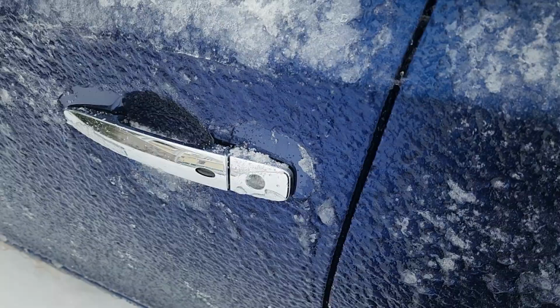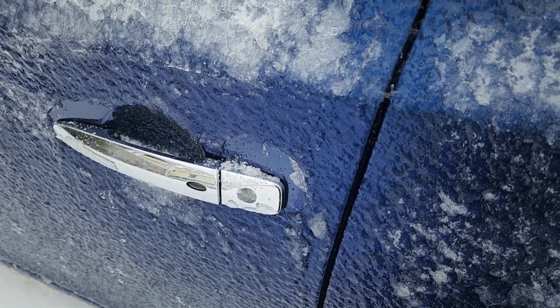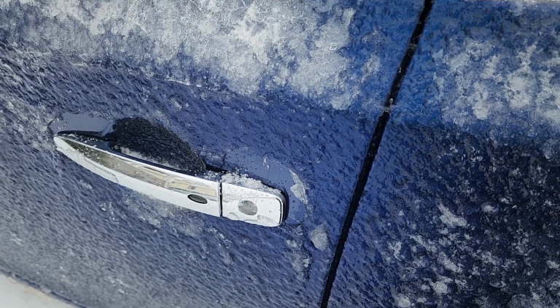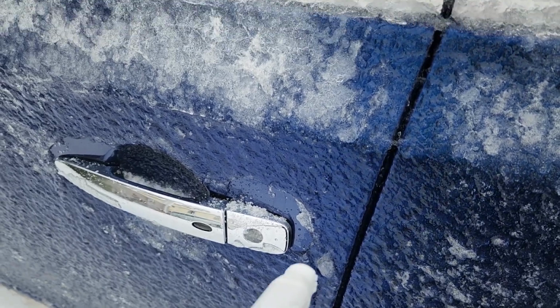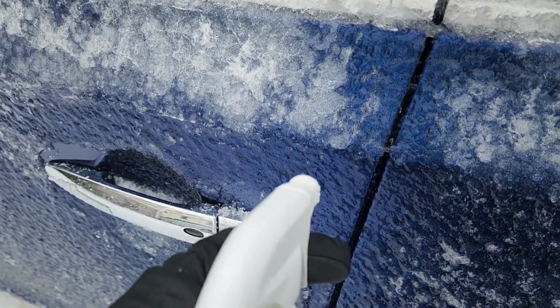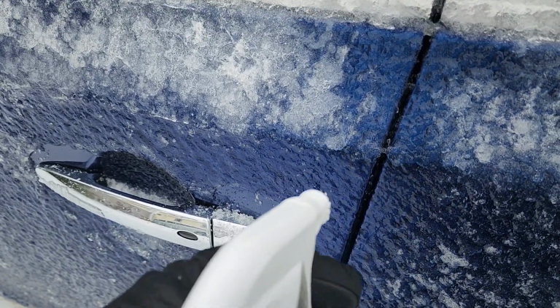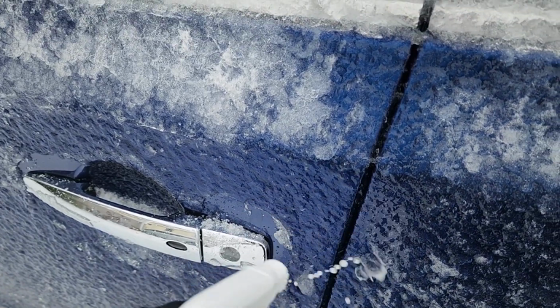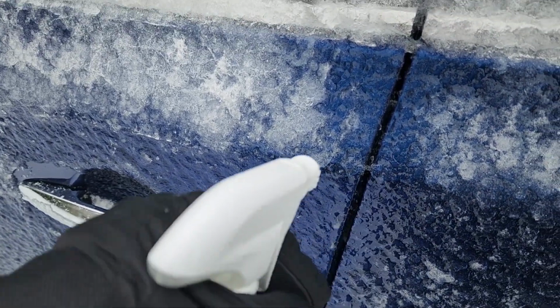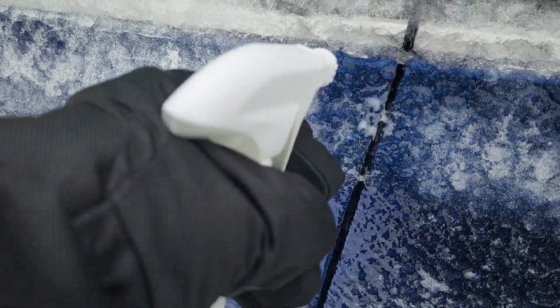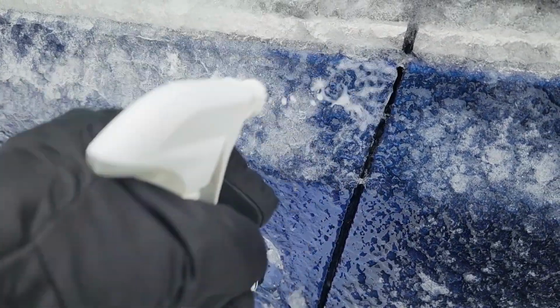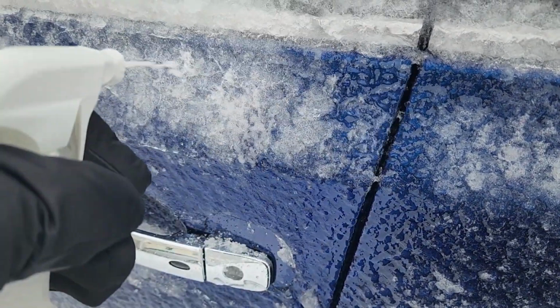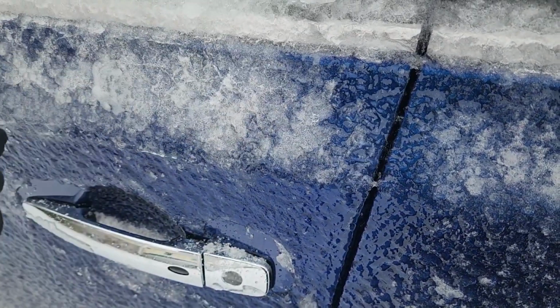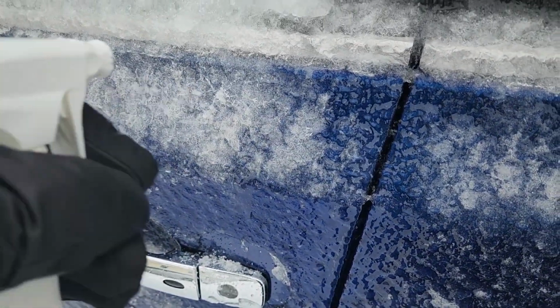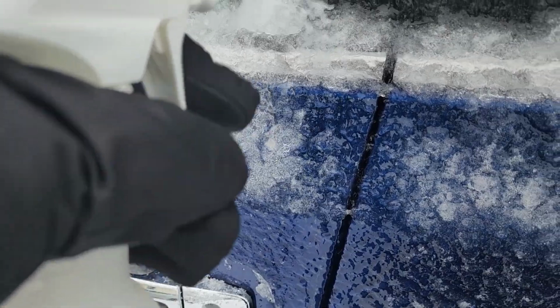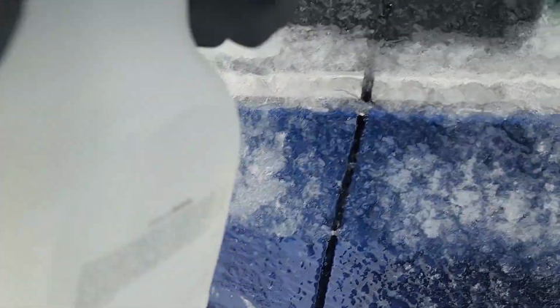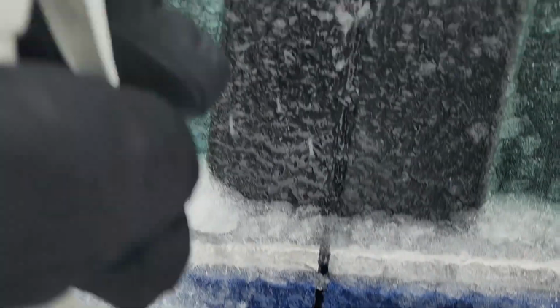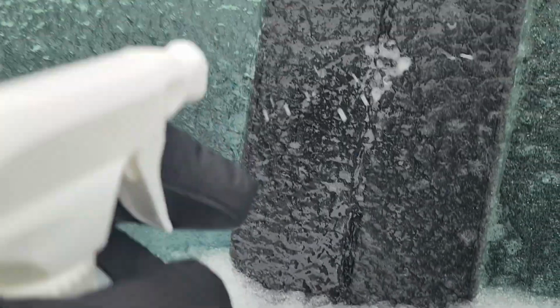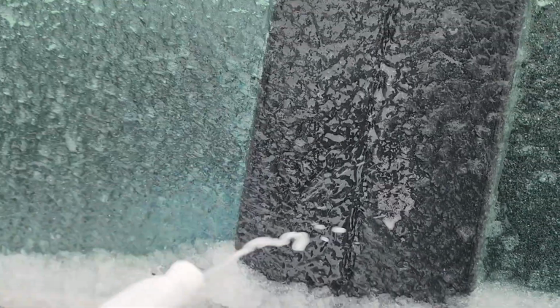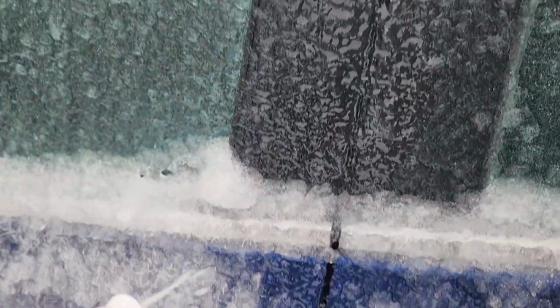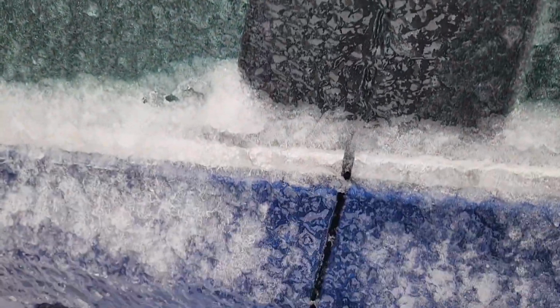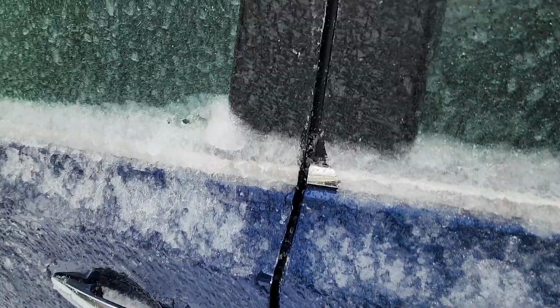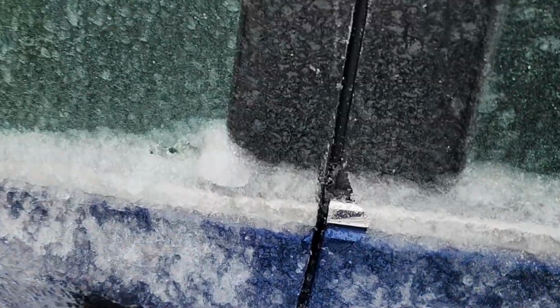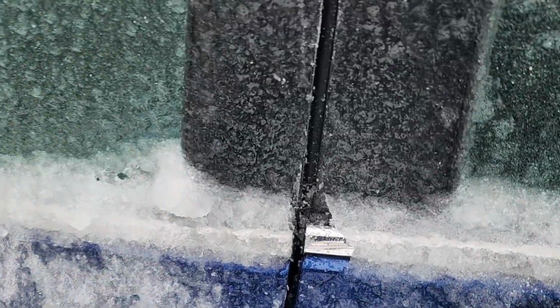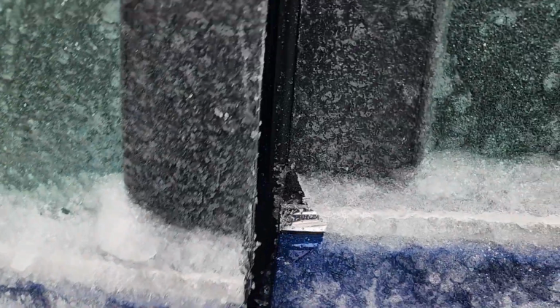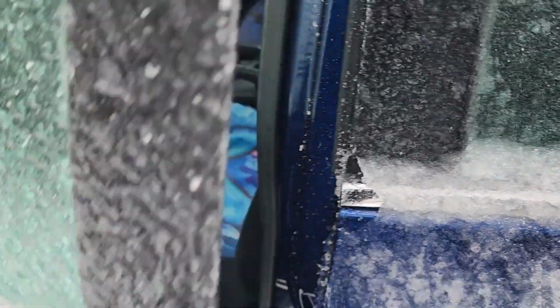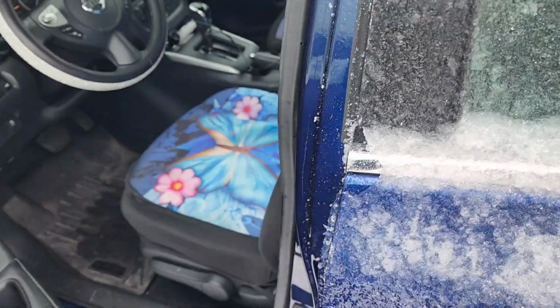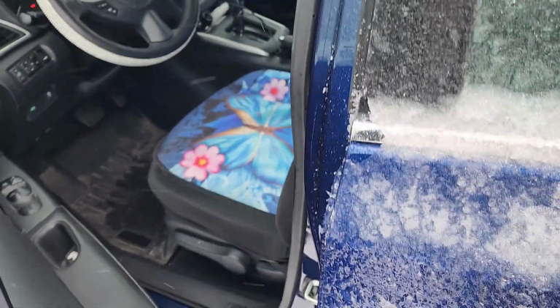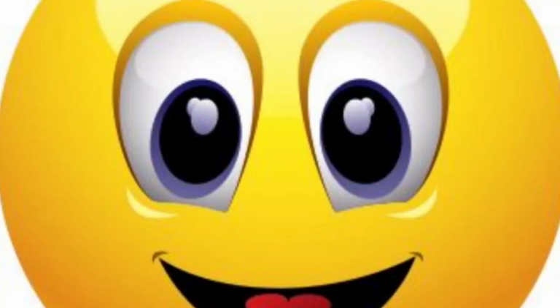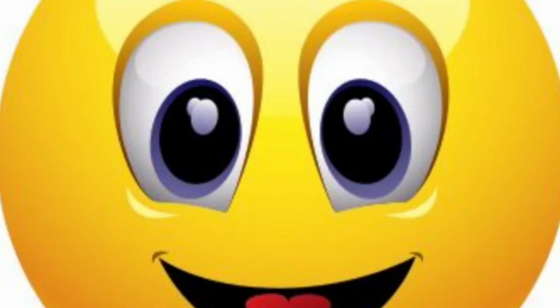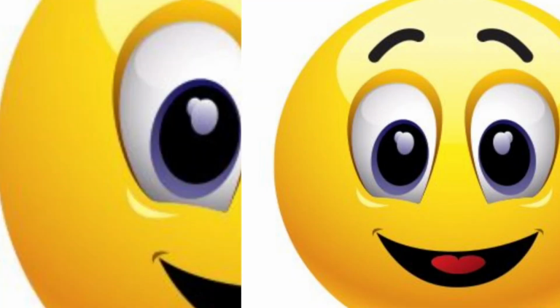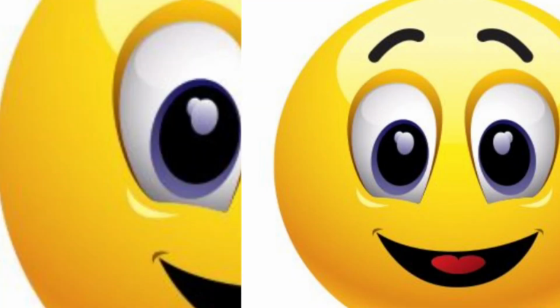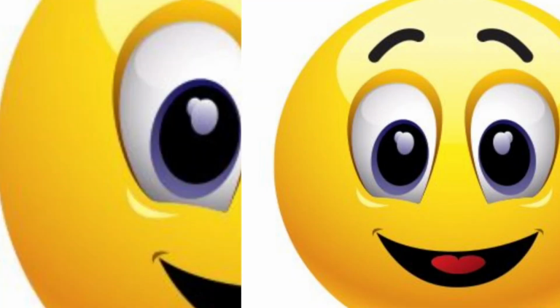I sprayed around the edges of the door, and in a few seconds it did activate. Wow!